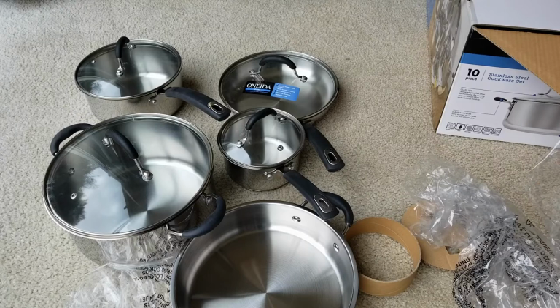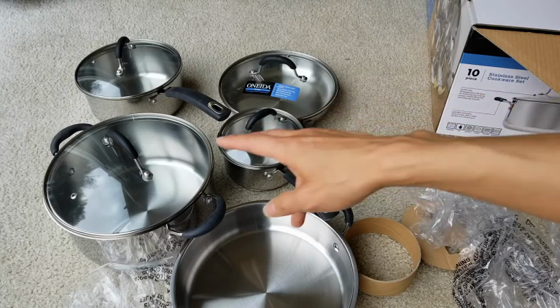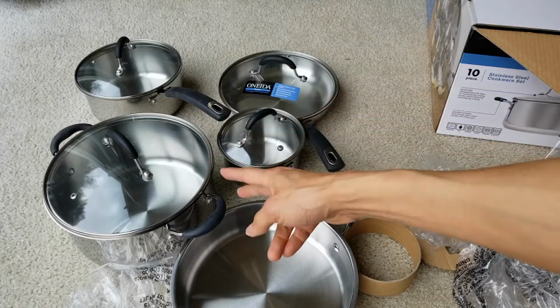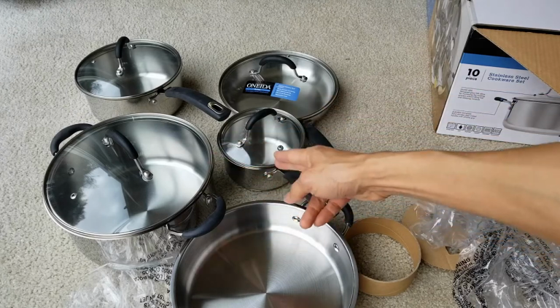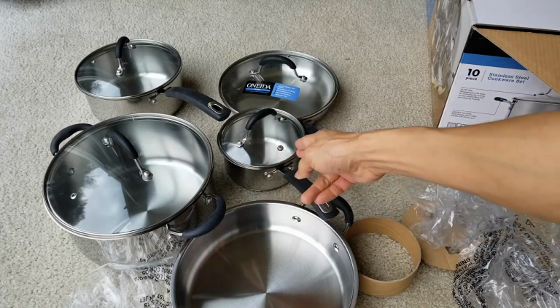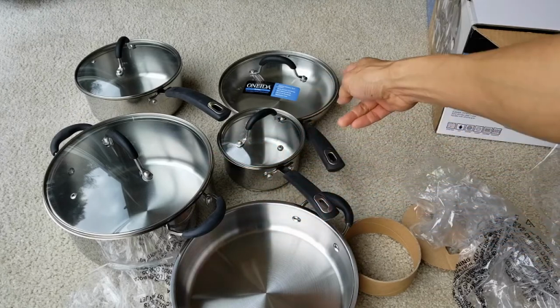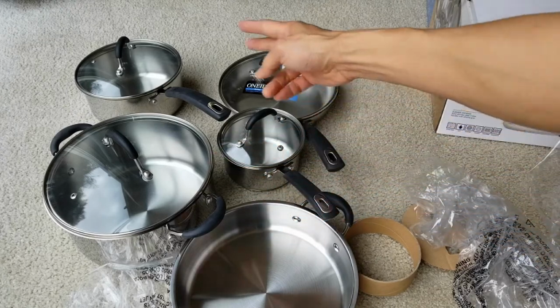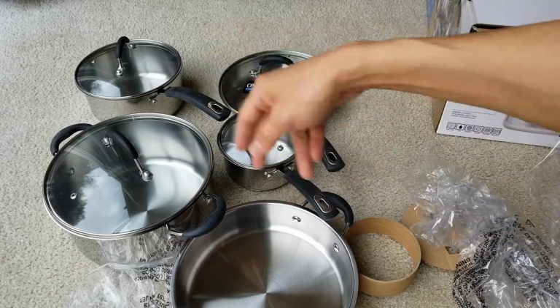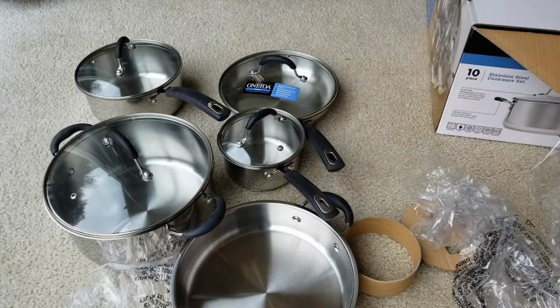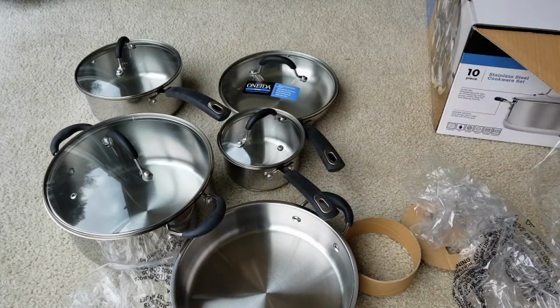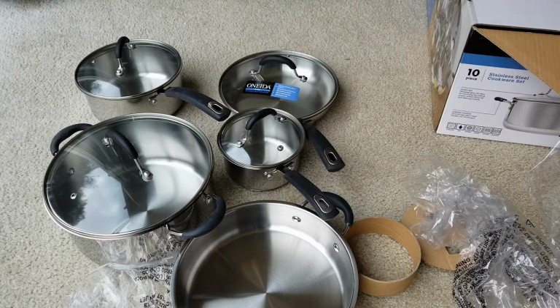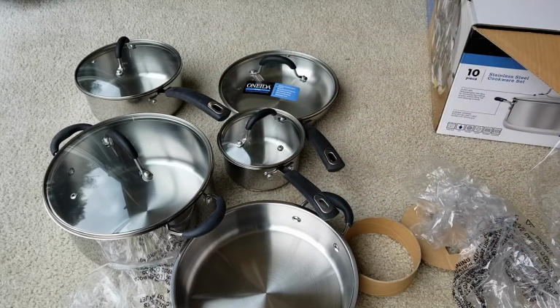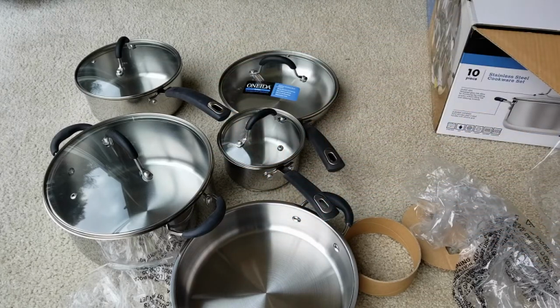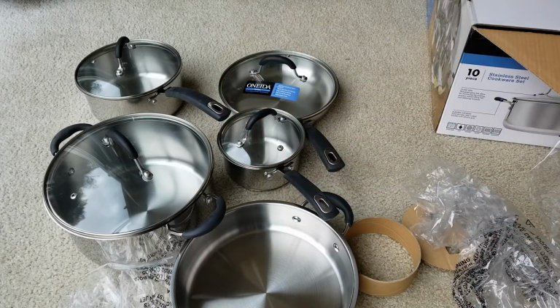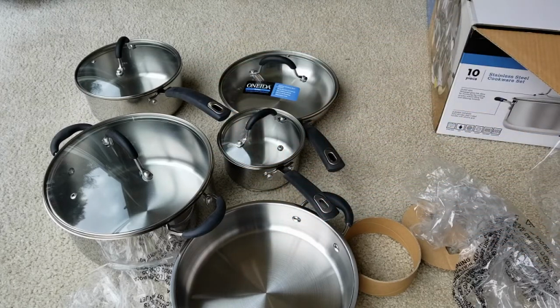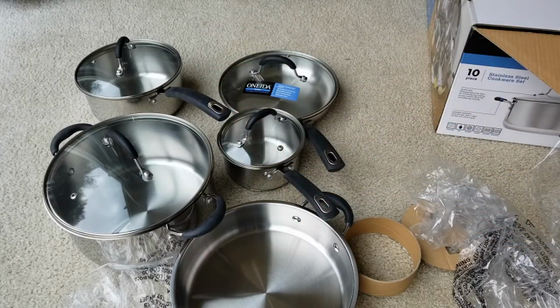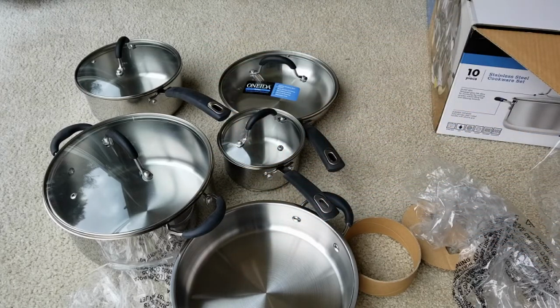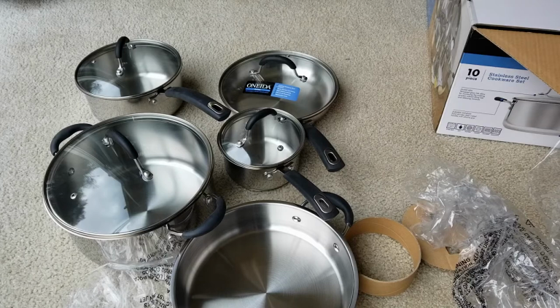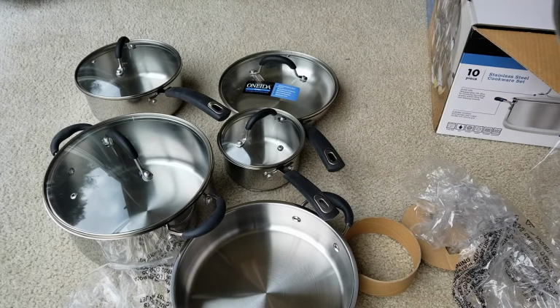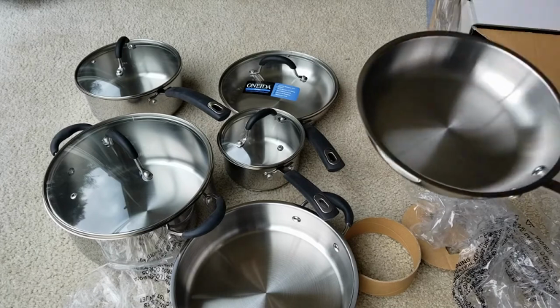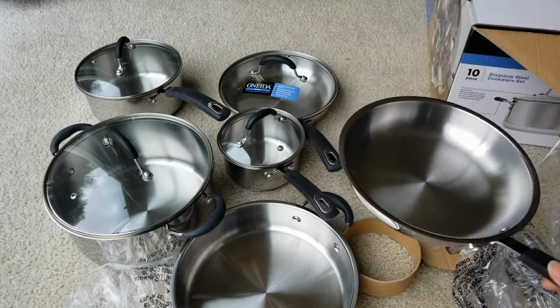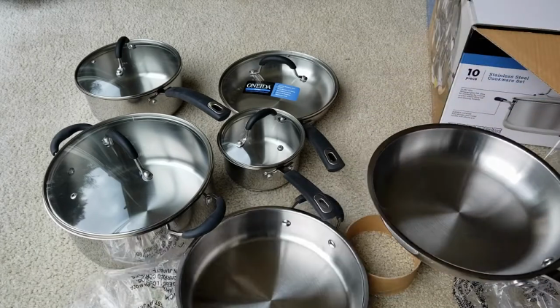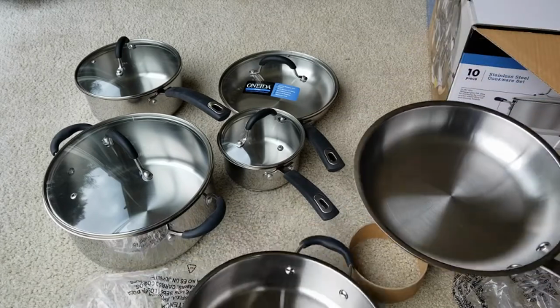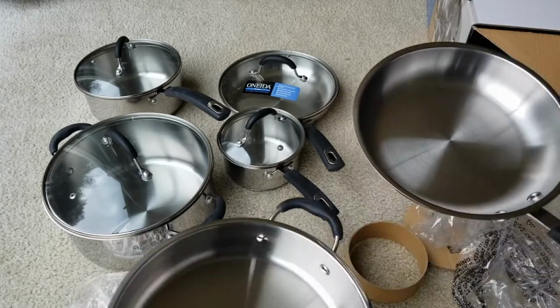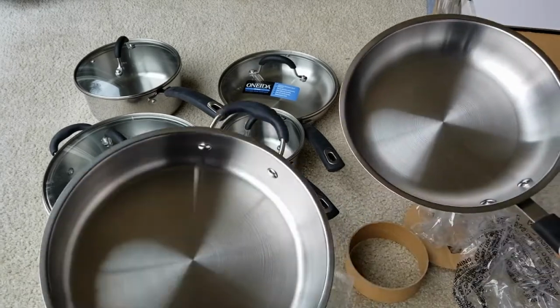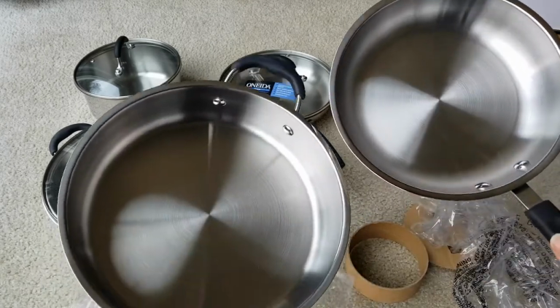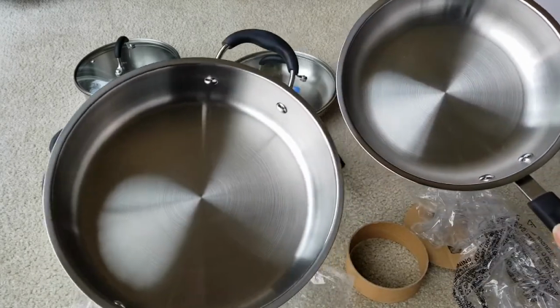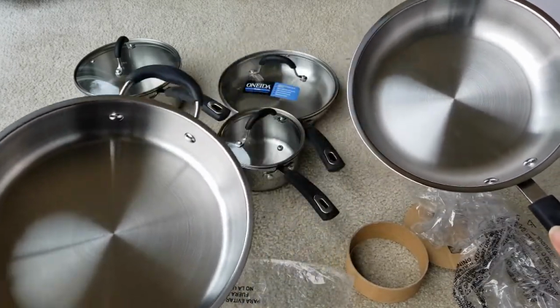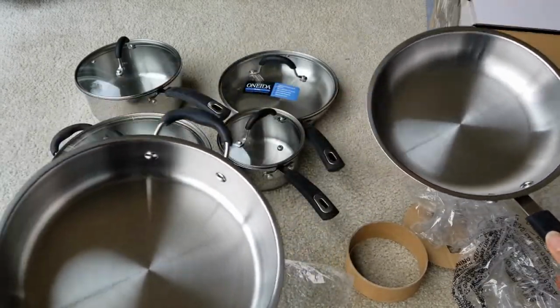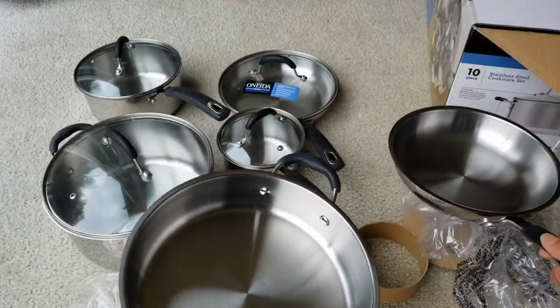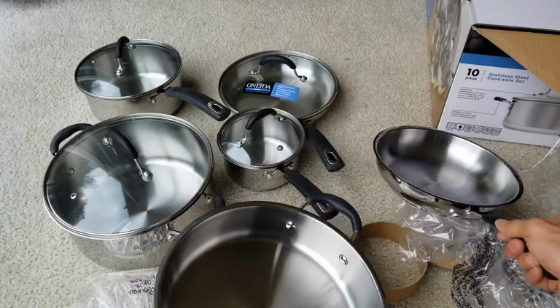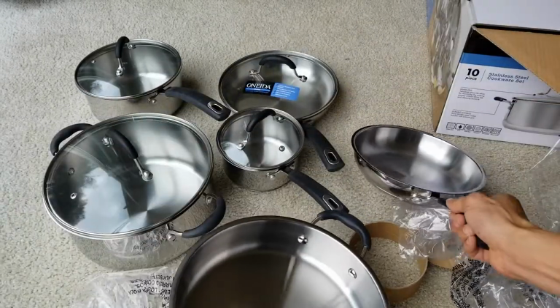So I've got 2, 4, 6, 8 pieces, and then these two make it 10 pieces total.